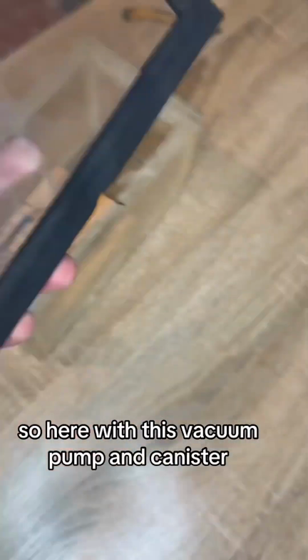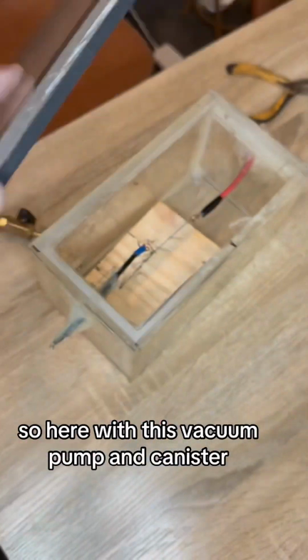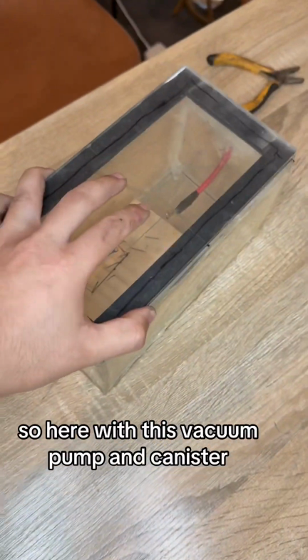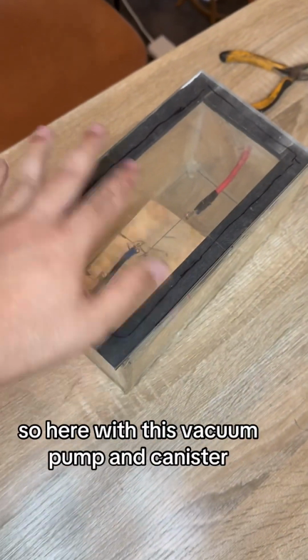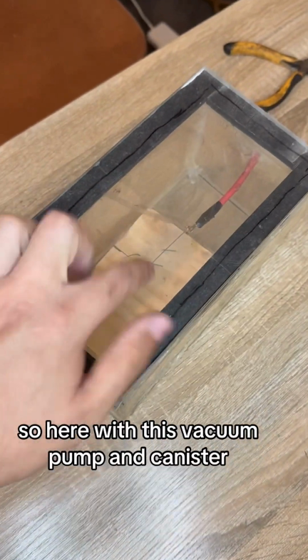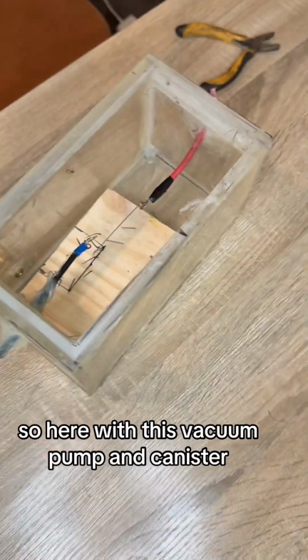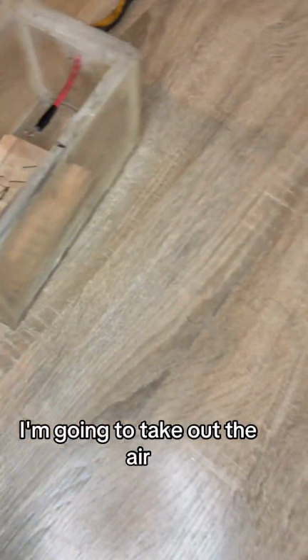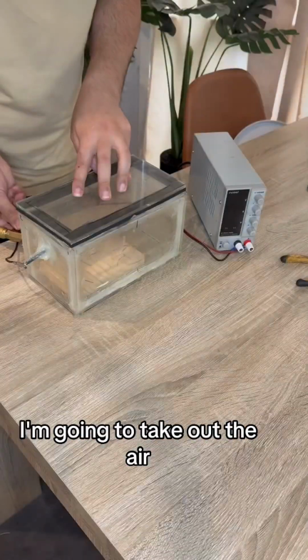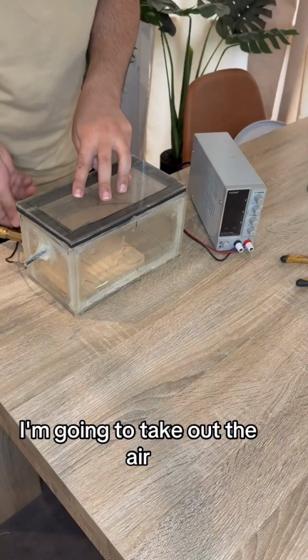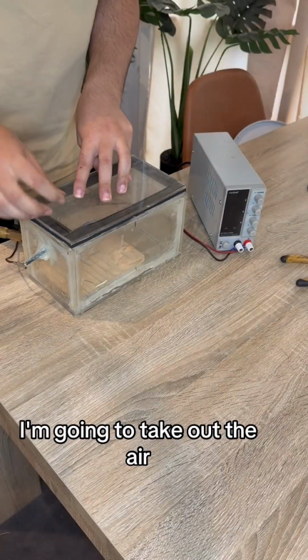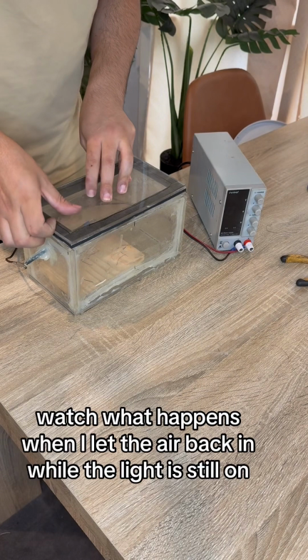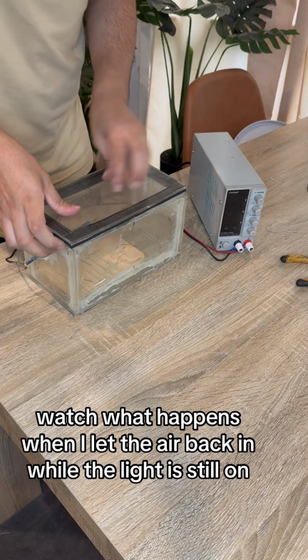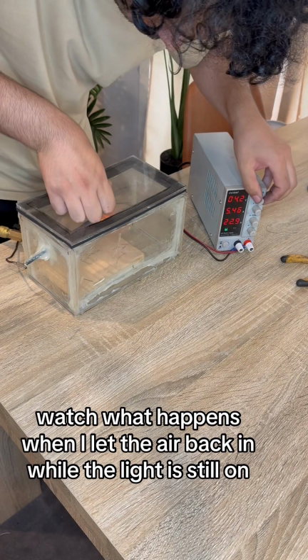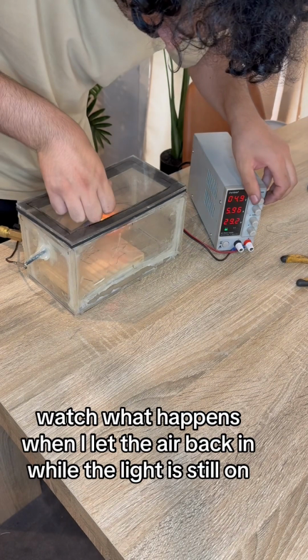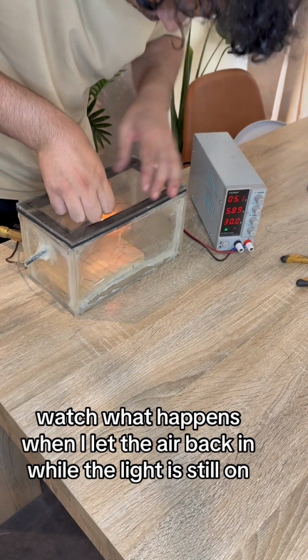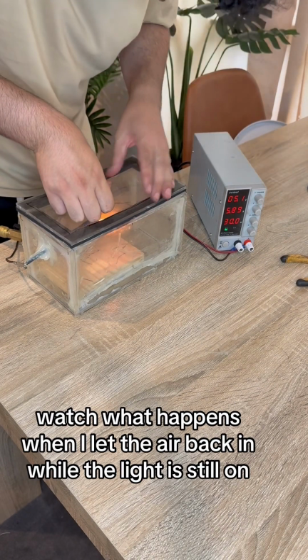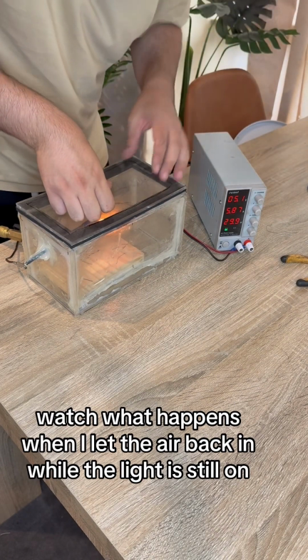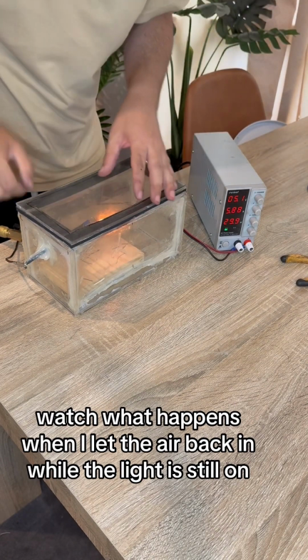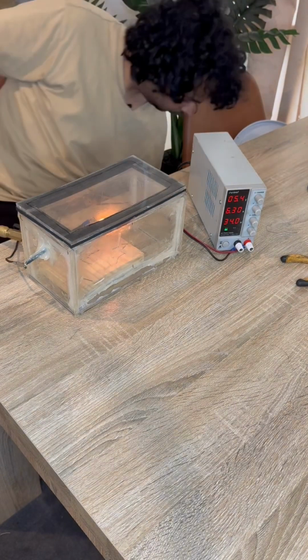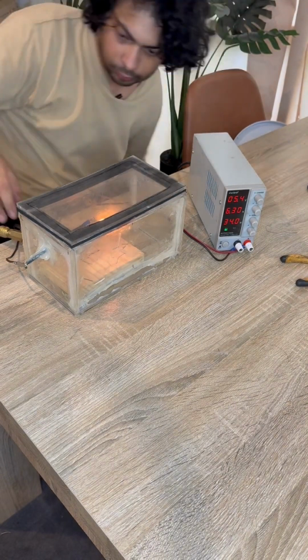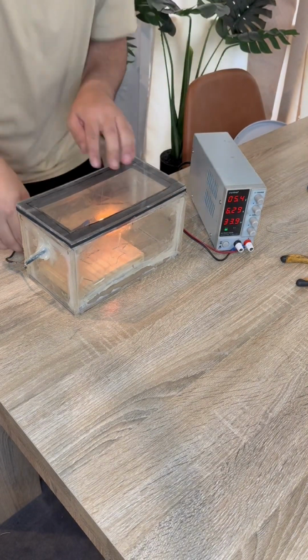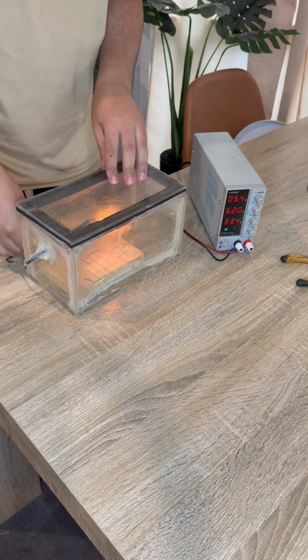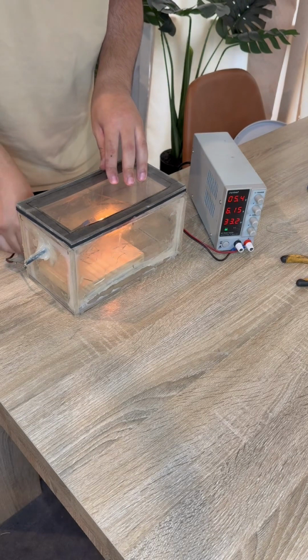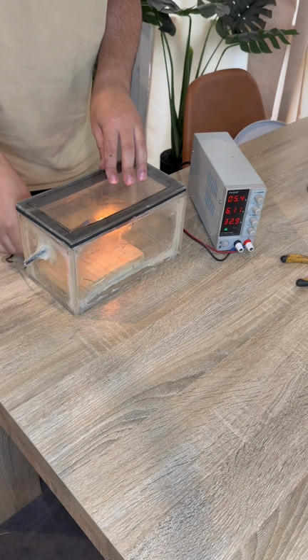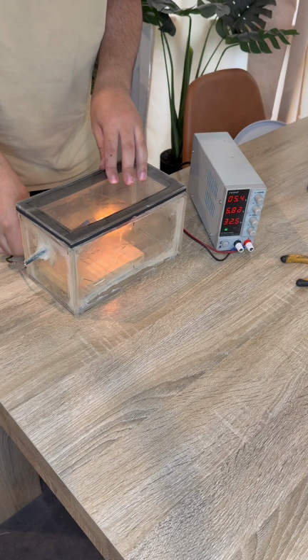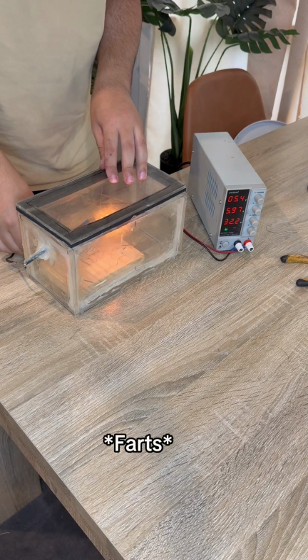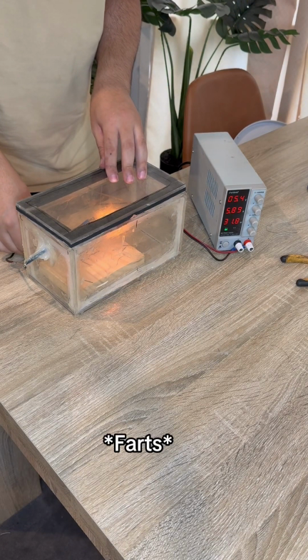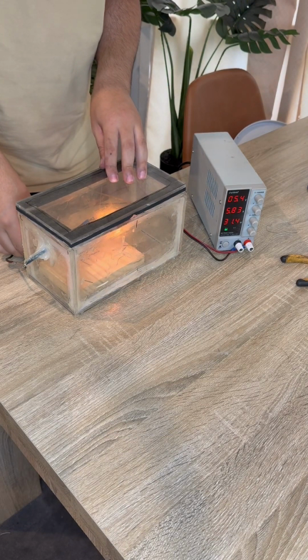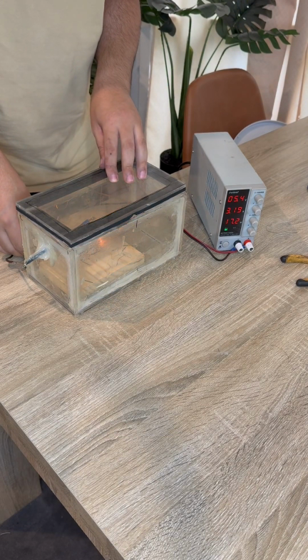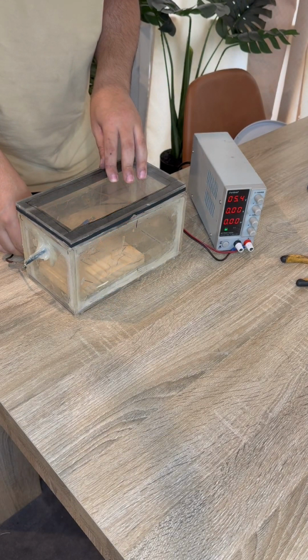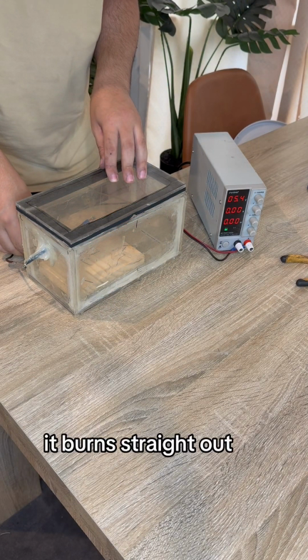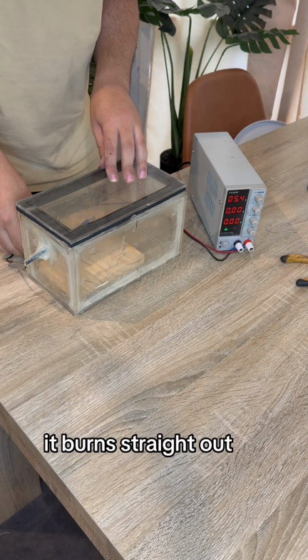So here with this vacuum pump and canister, I'm going to take out the air. Watch what happens when I let the air back in while the light is still on. It burns straight out.